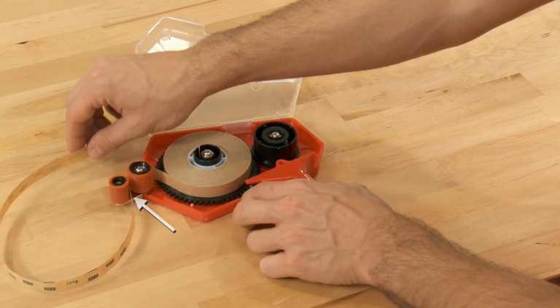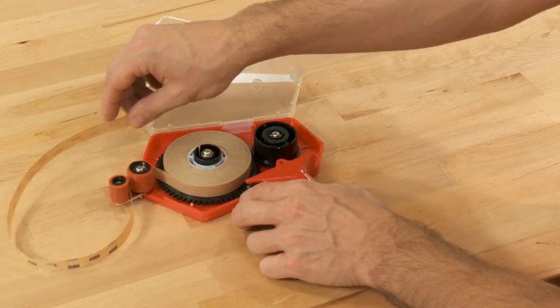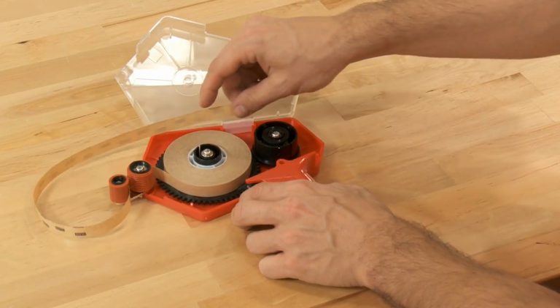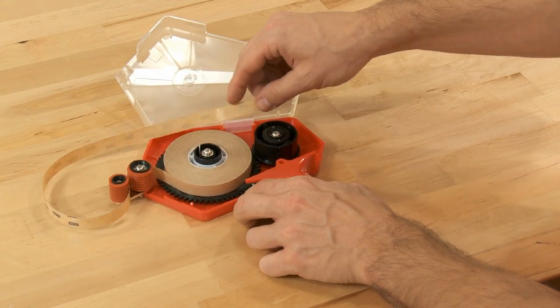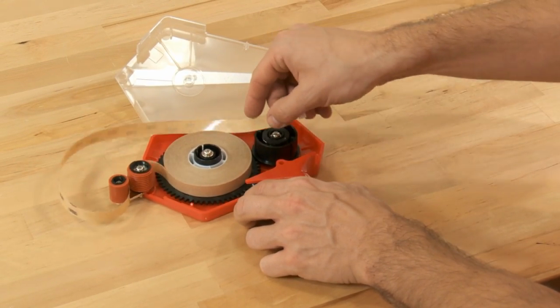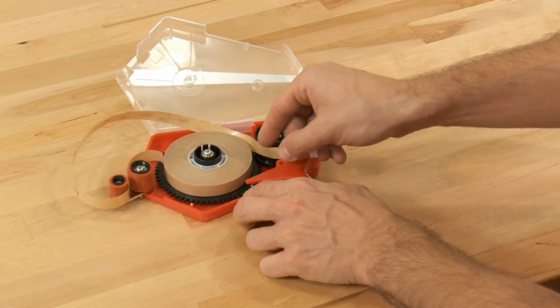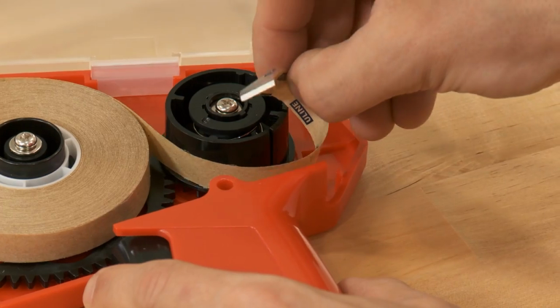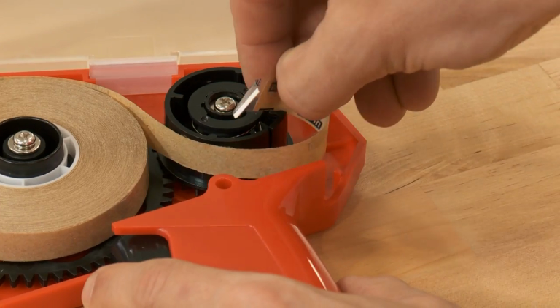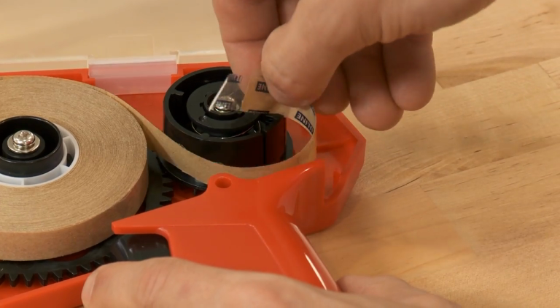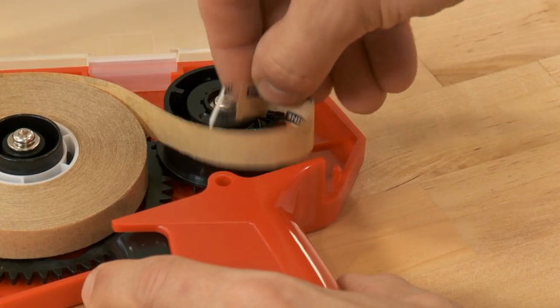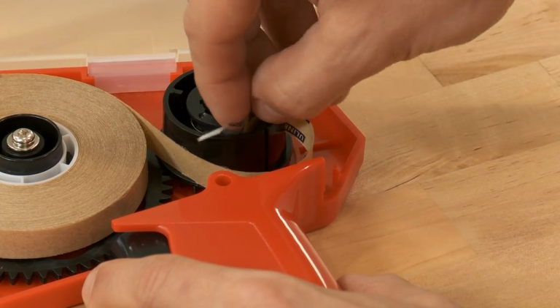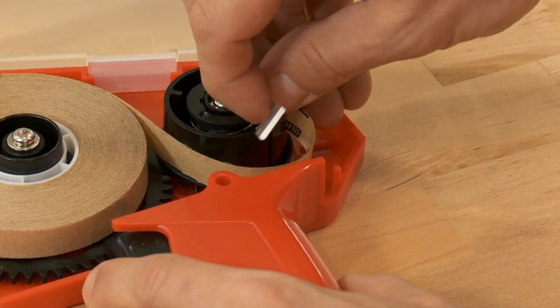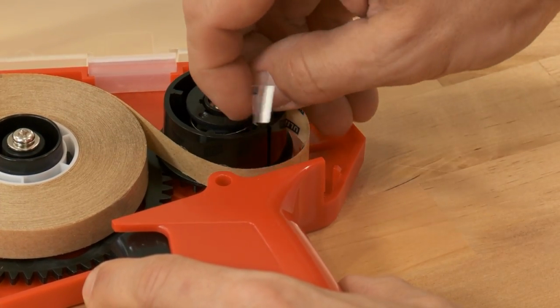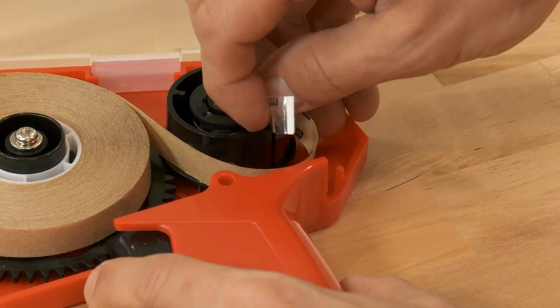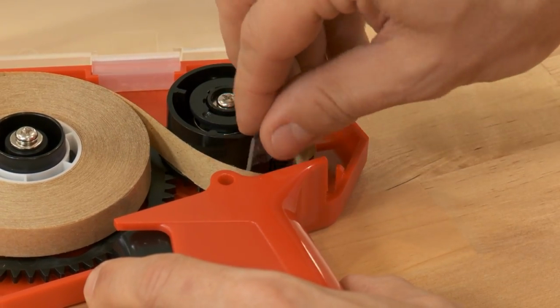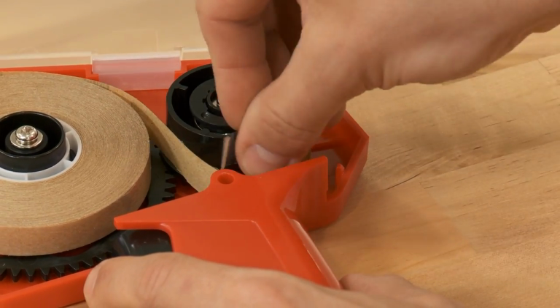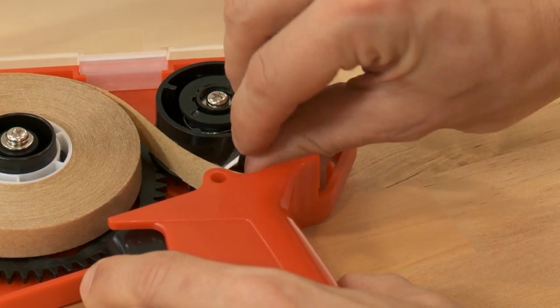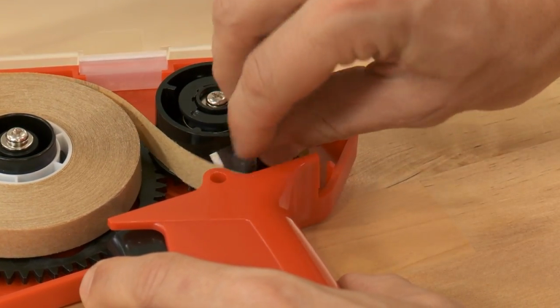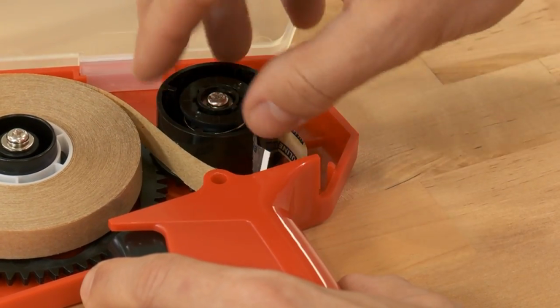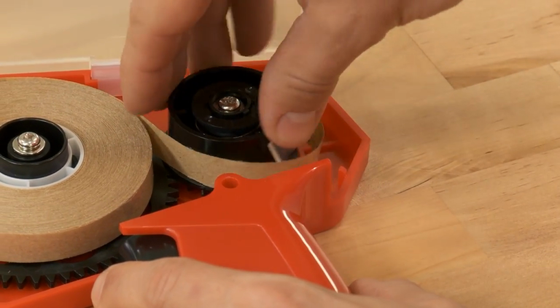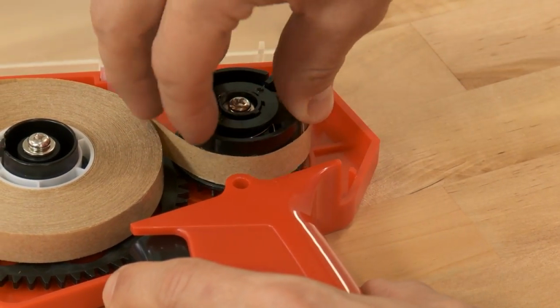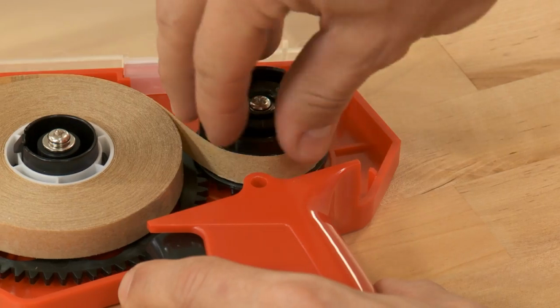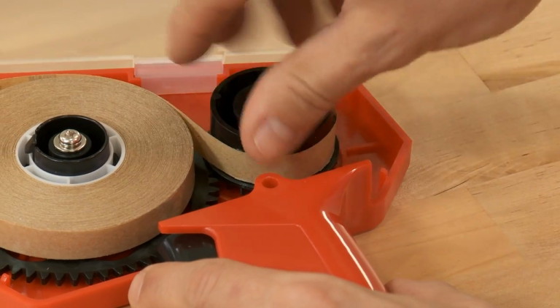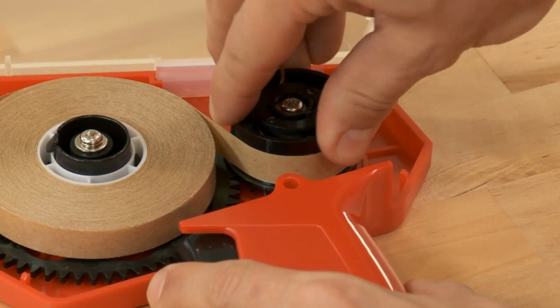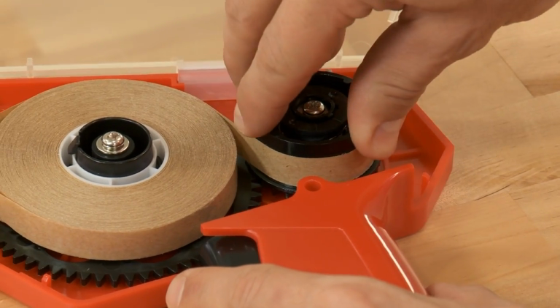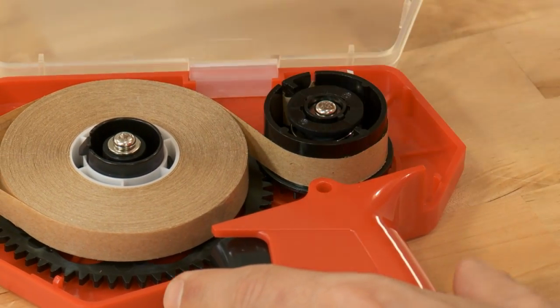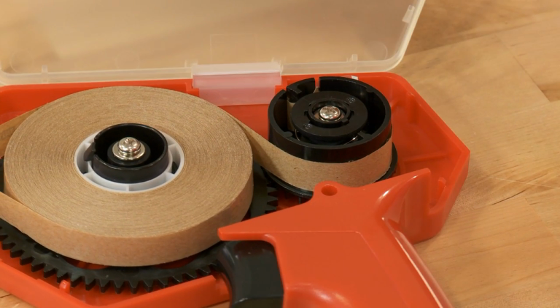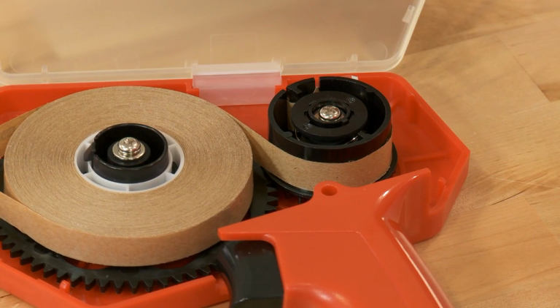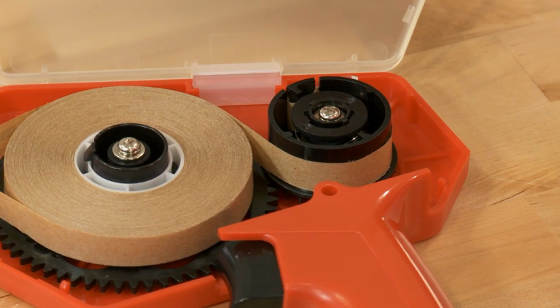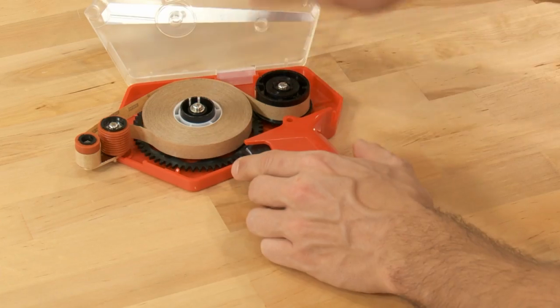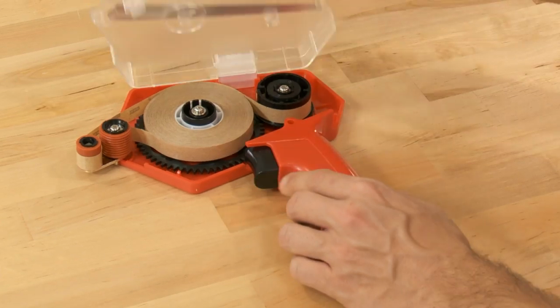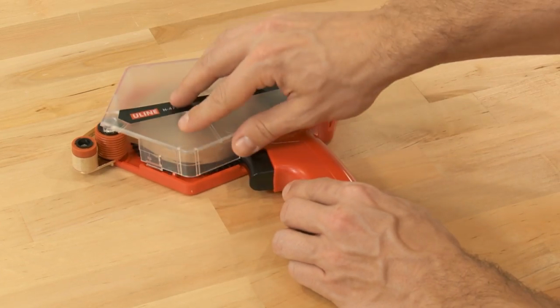Pull the leader over the top of the tape roll and thread it into the rewind hub. Release the trigger and rotate the rewind hub counterclockwise to tighten the liner. Close the cover.